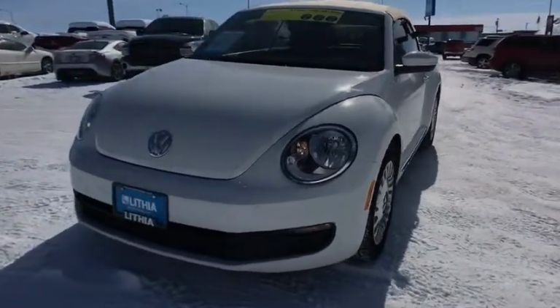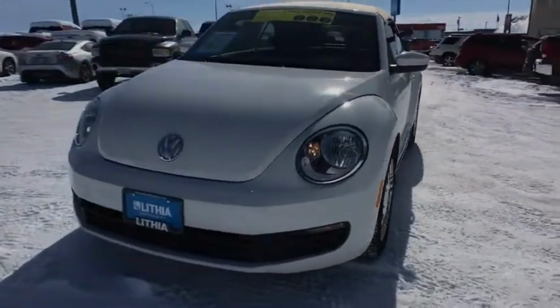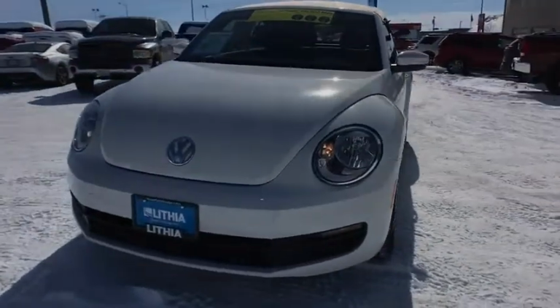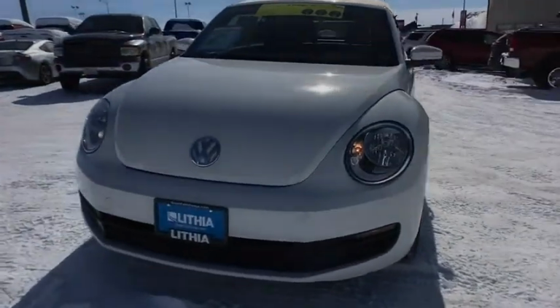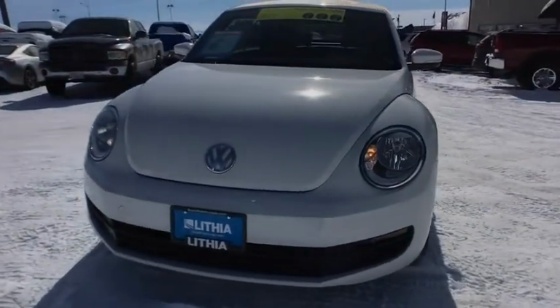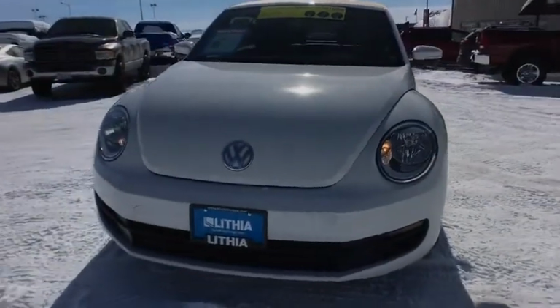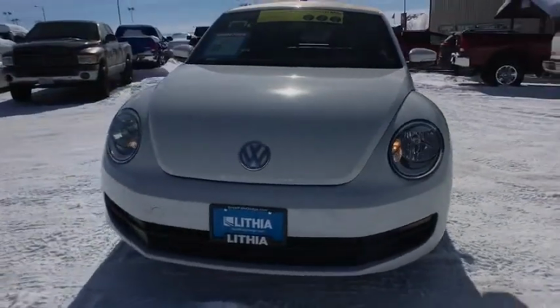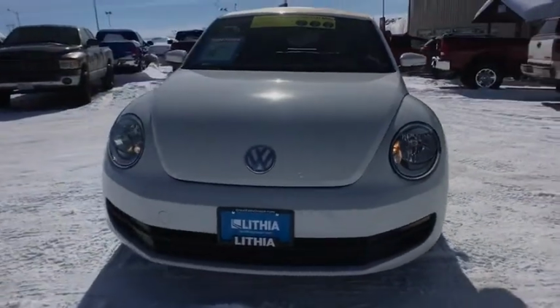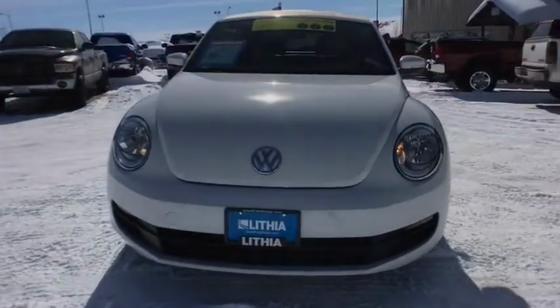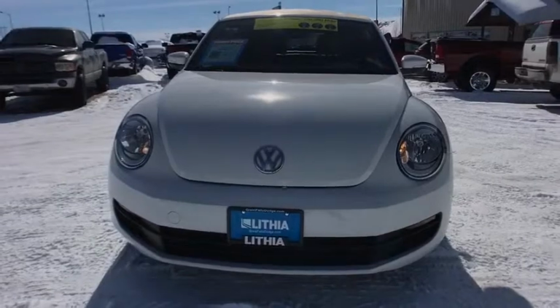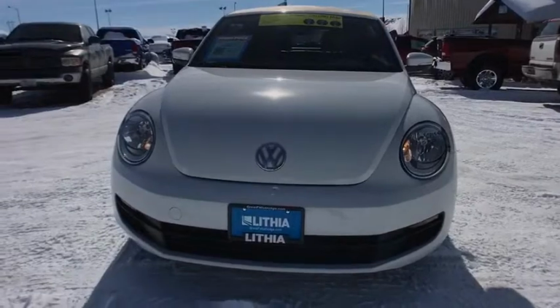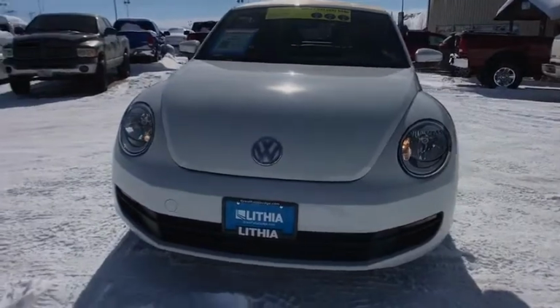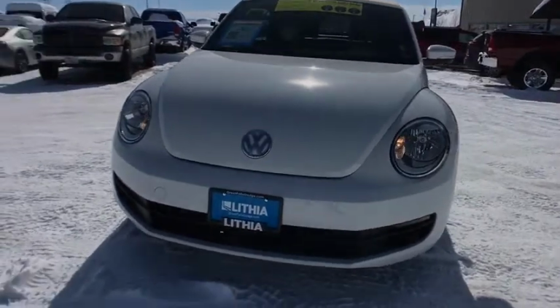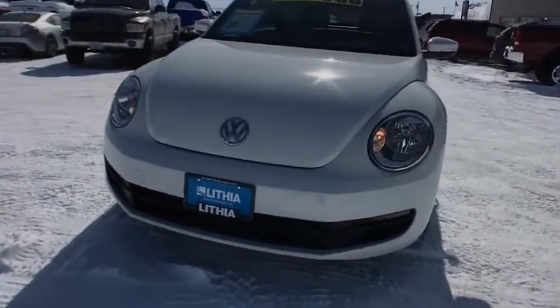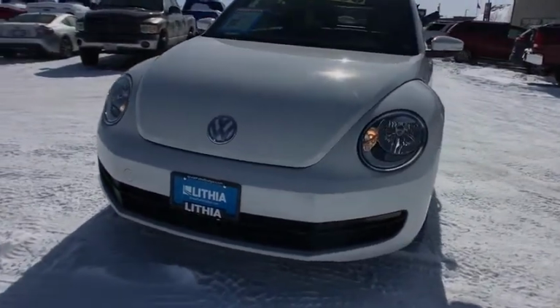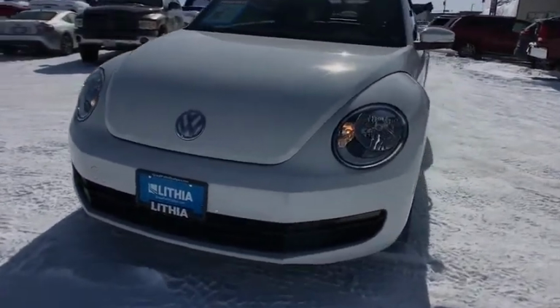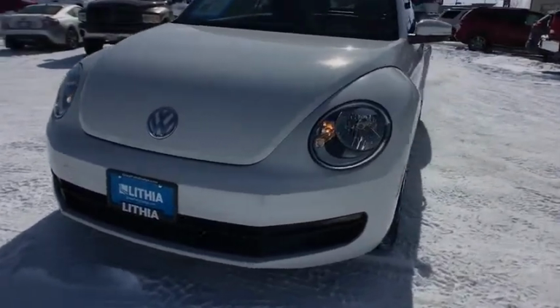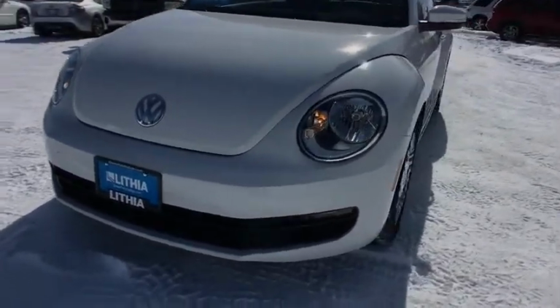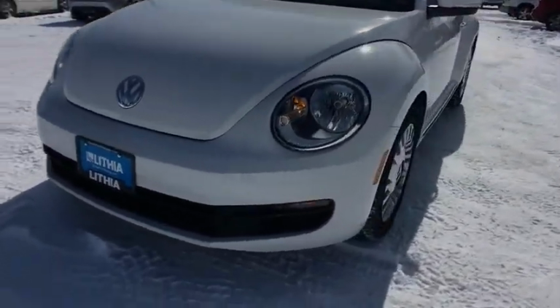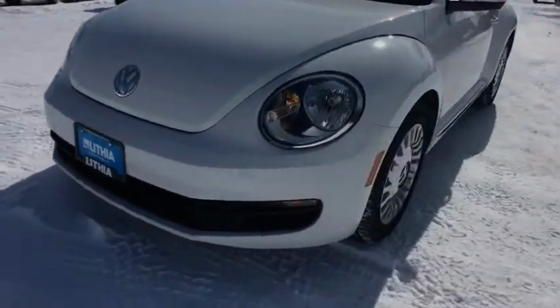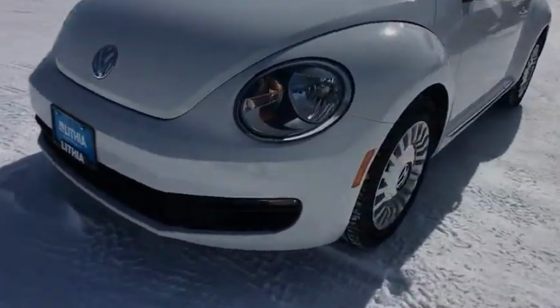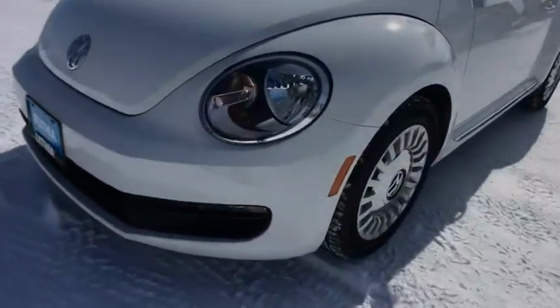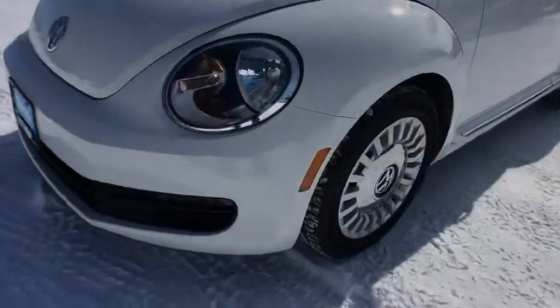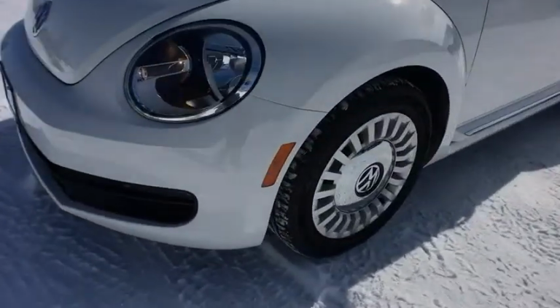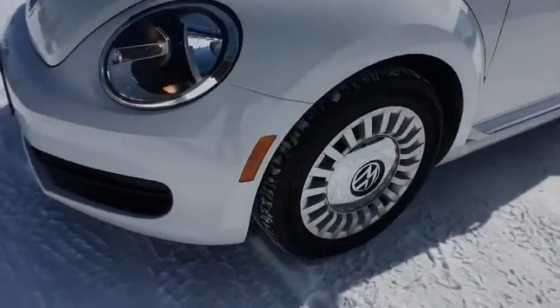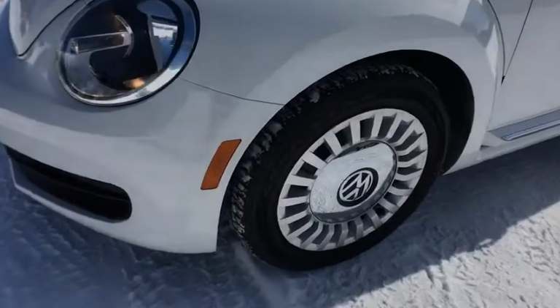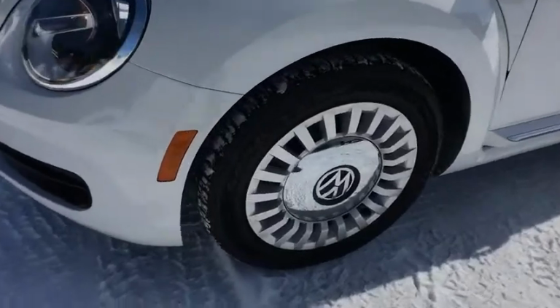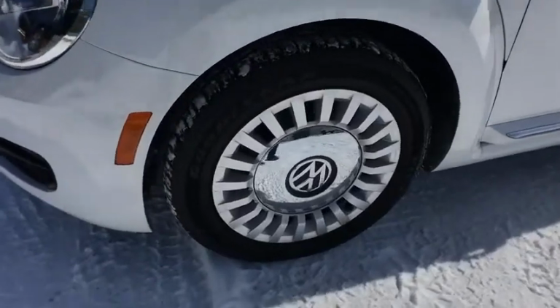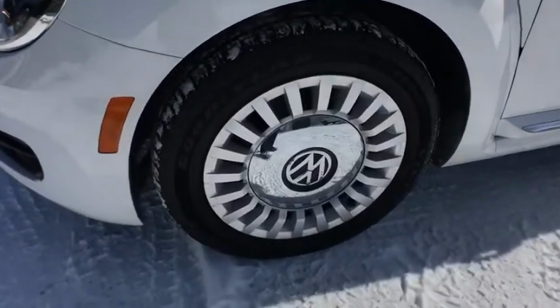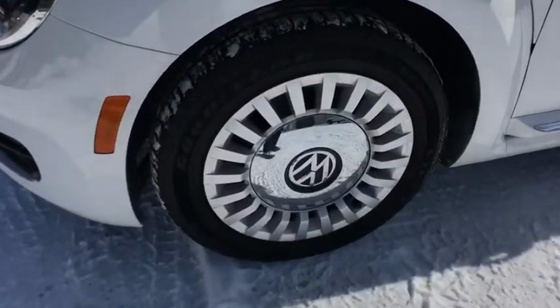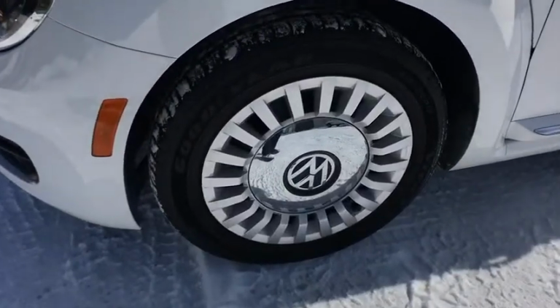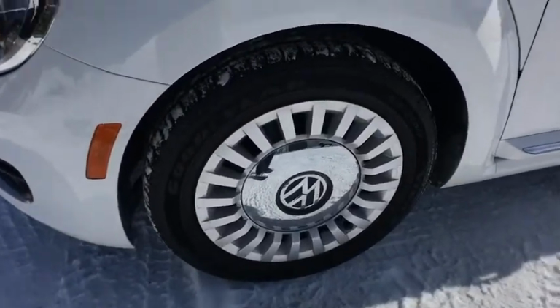AM FM stereo radio, front wheel drive, electronic stability control, heated driver seat, passenger airbag, CD player, bucket seat. Come take a test drive today!